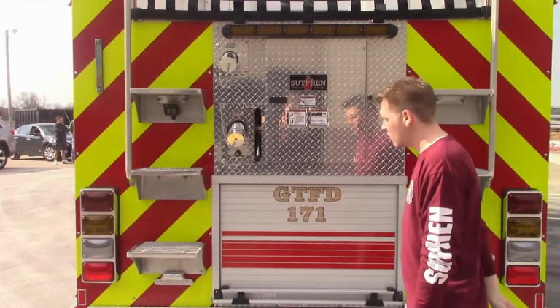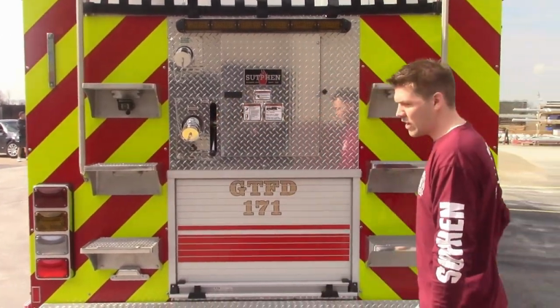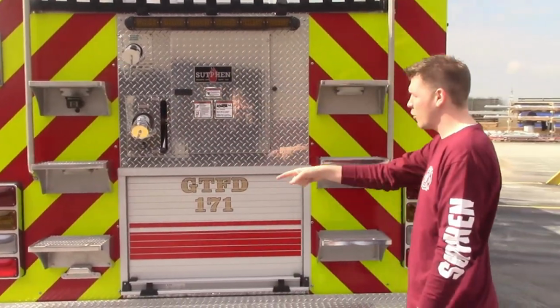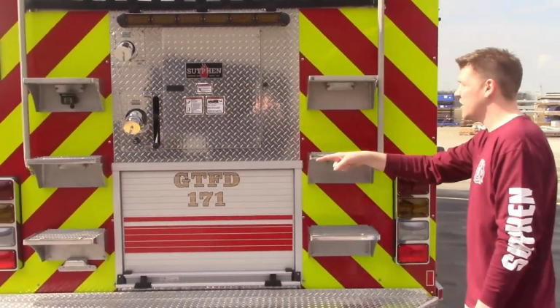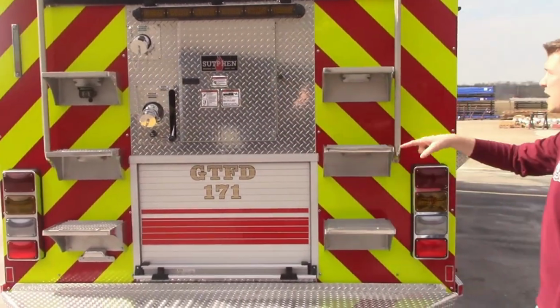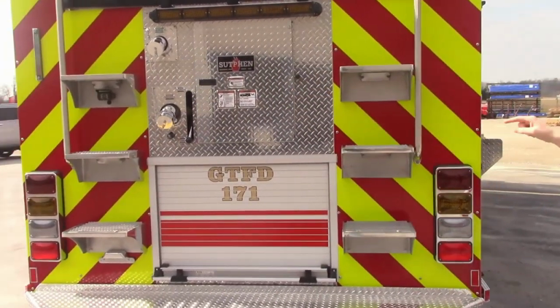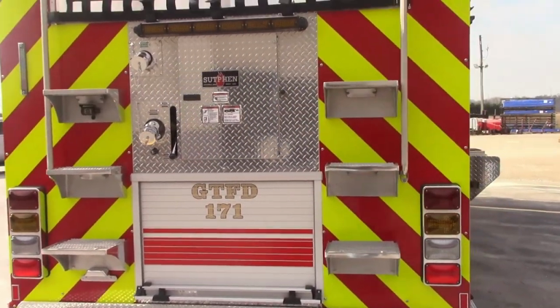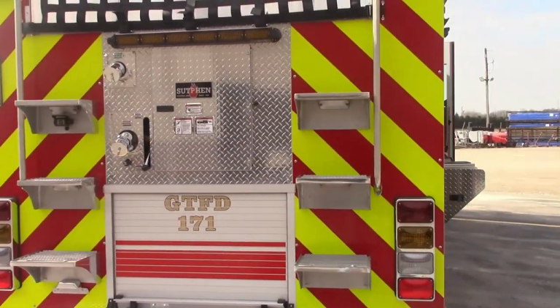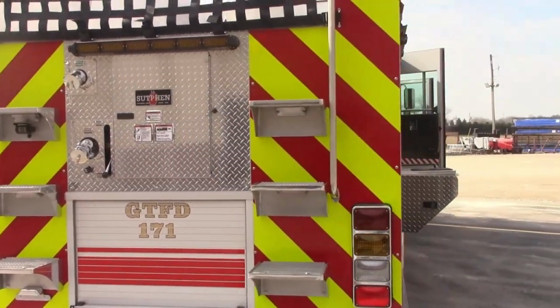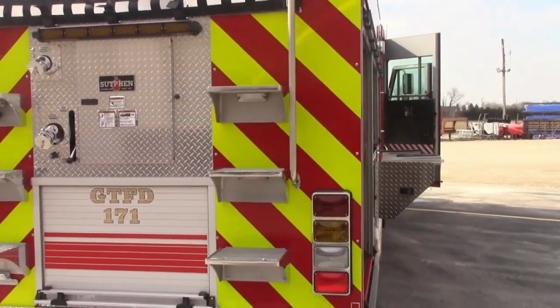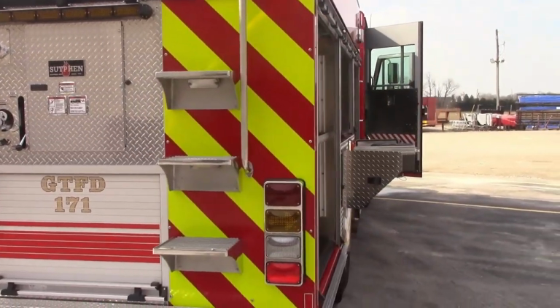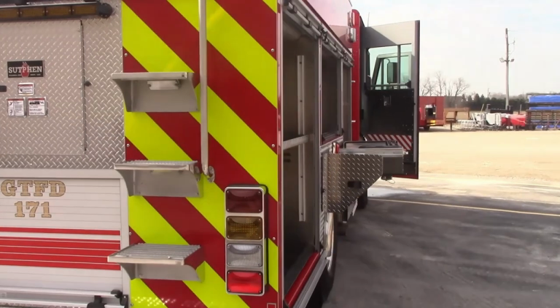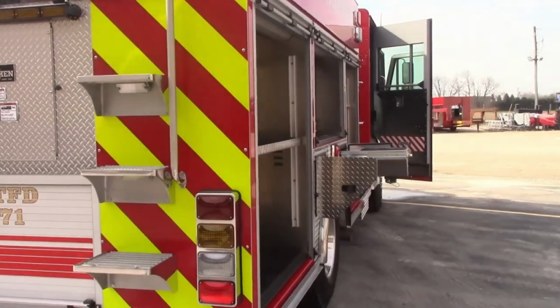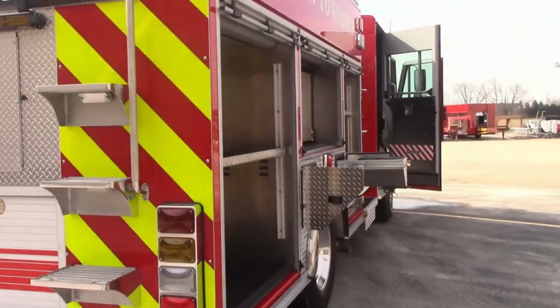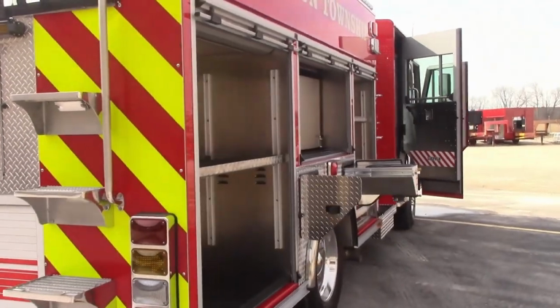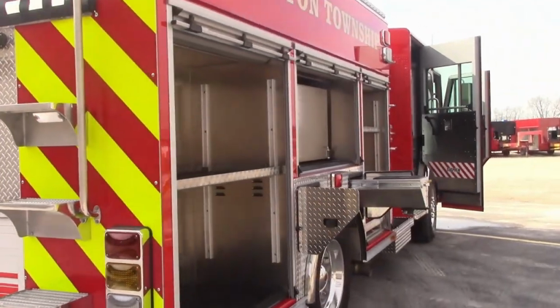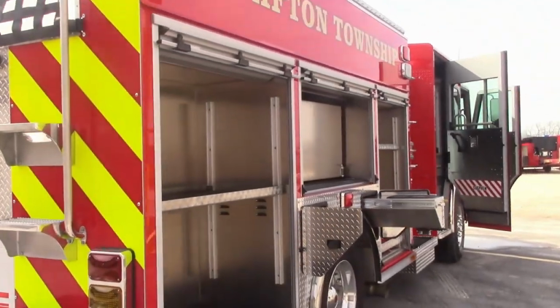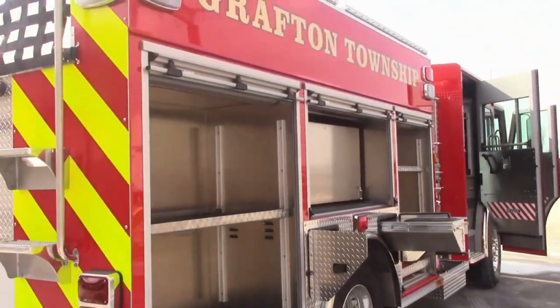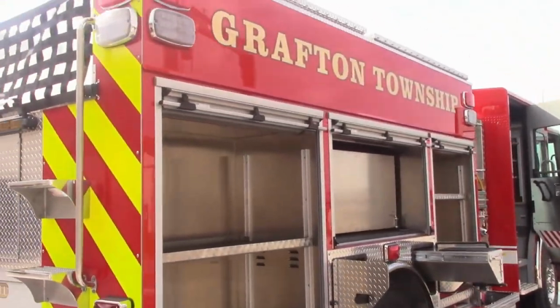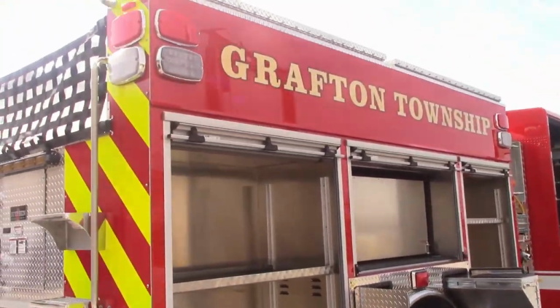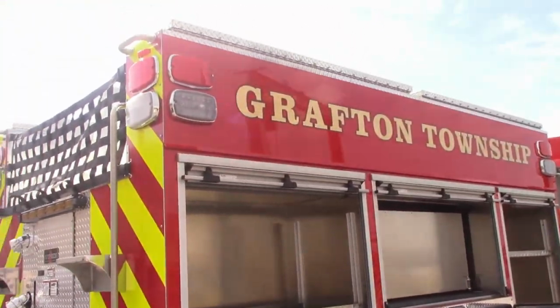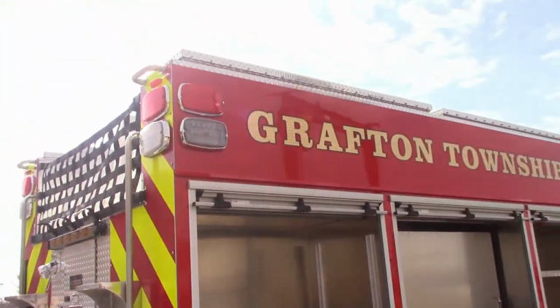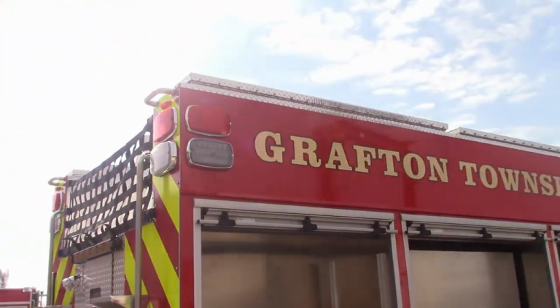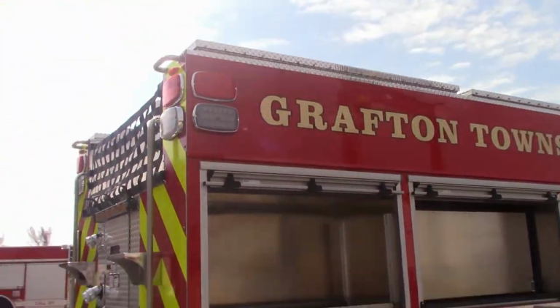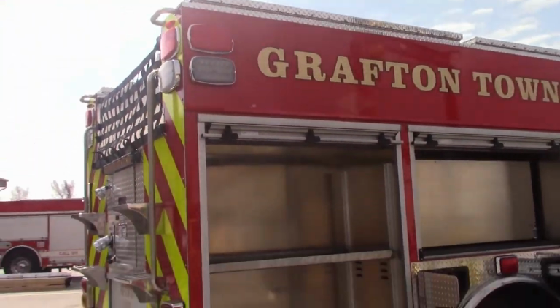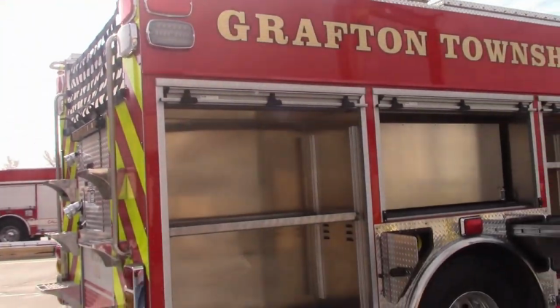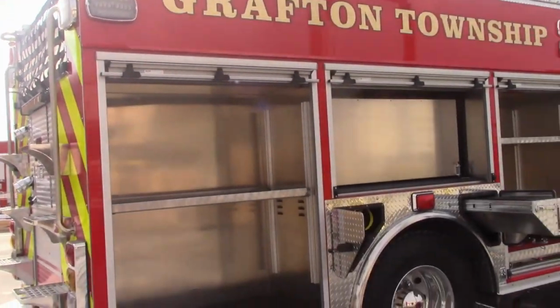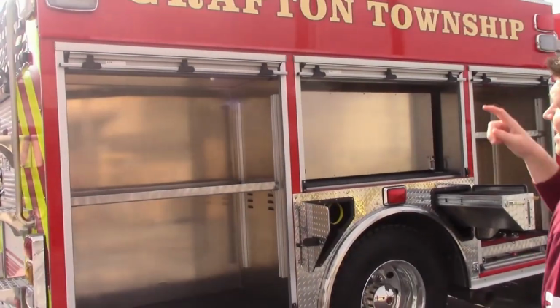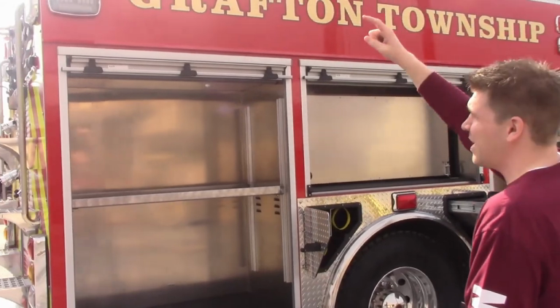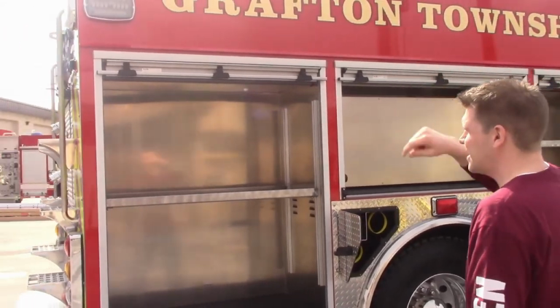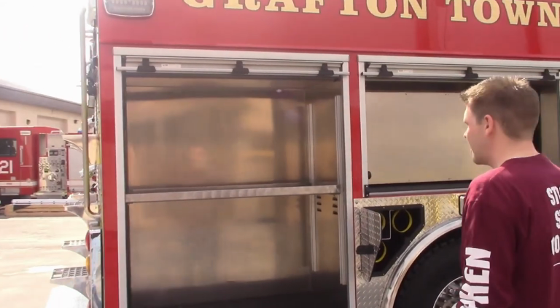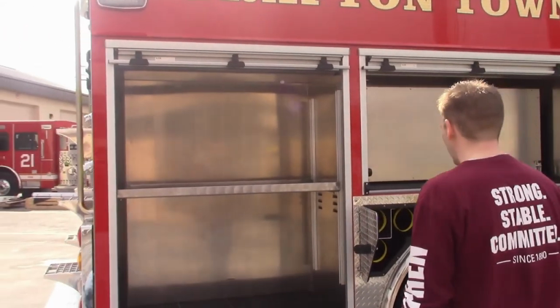We got 14 inch steps on both sides. We got Wayland warning lights on the back — those are M9s all the way across and M9 seam lights below.